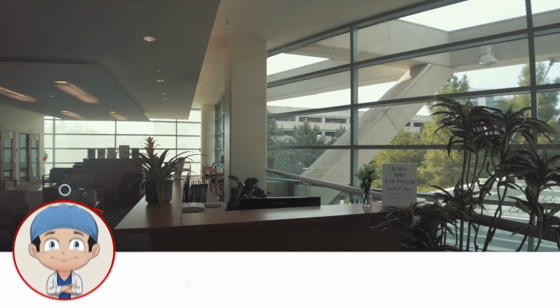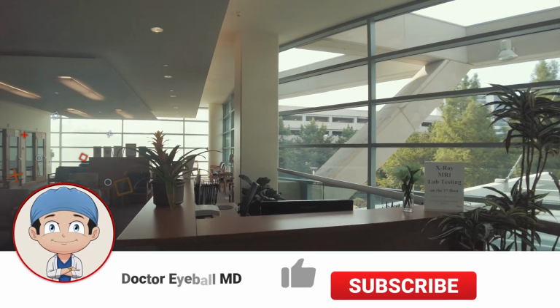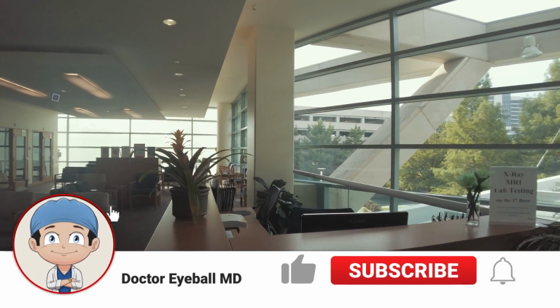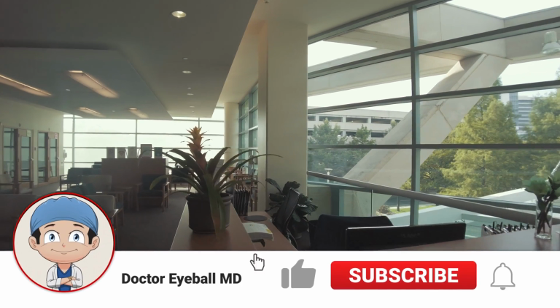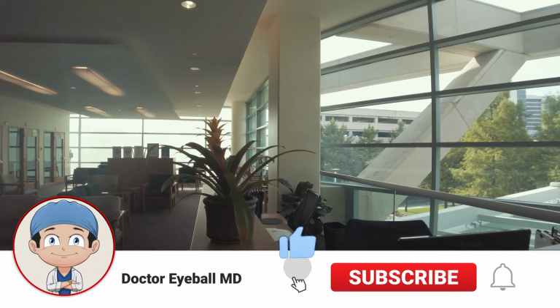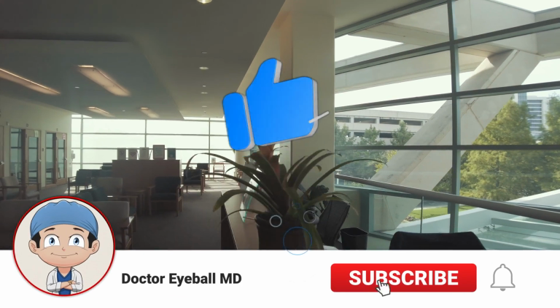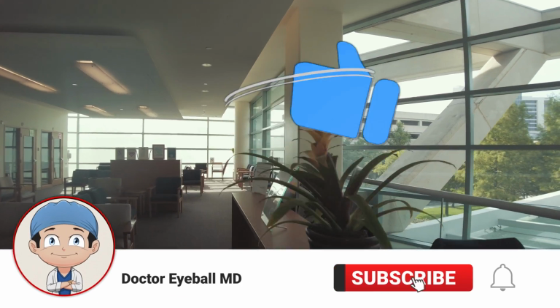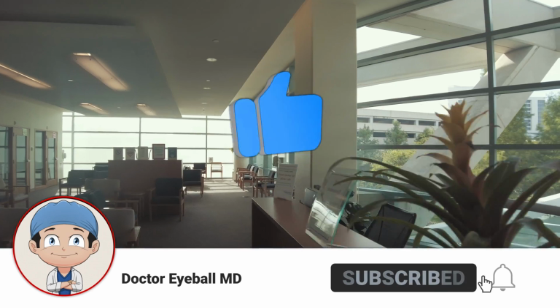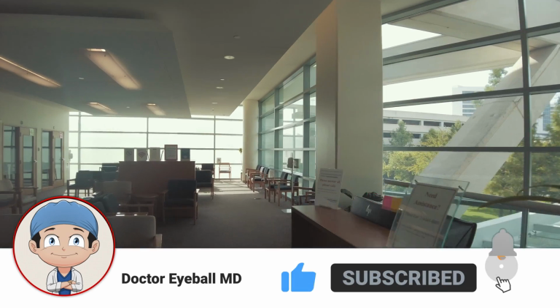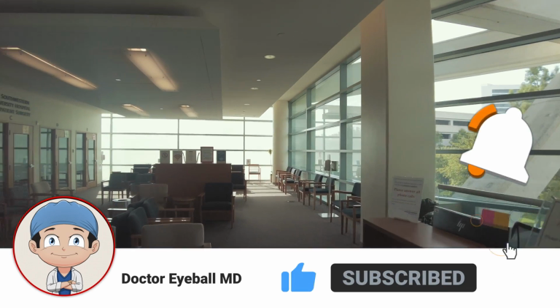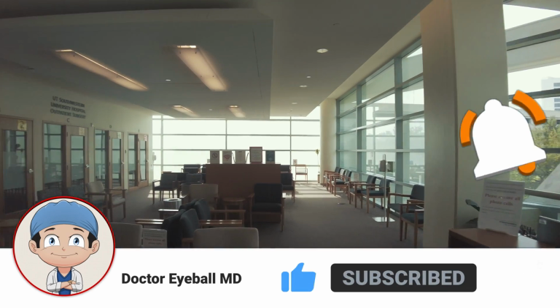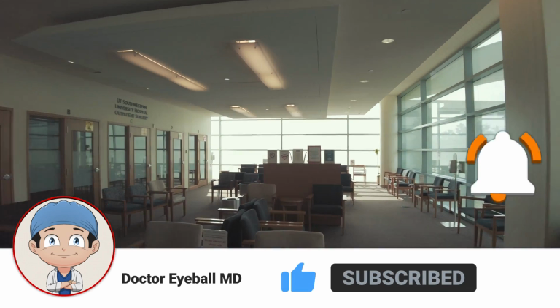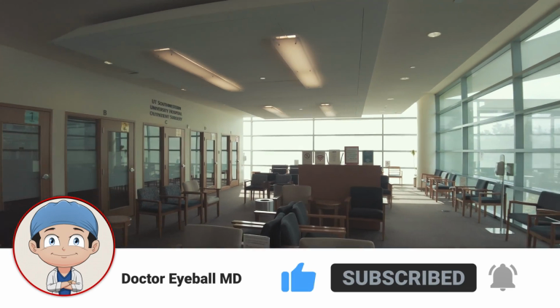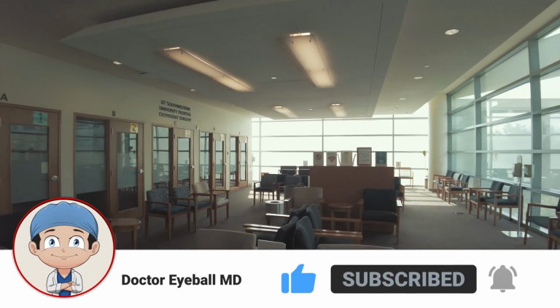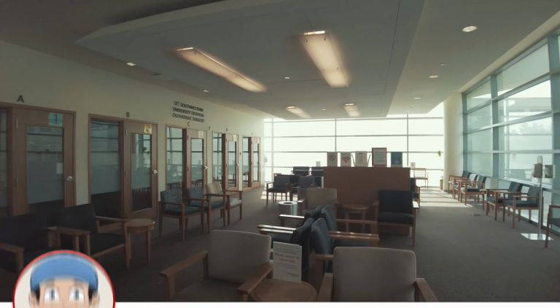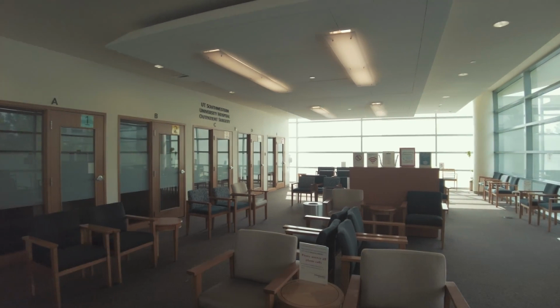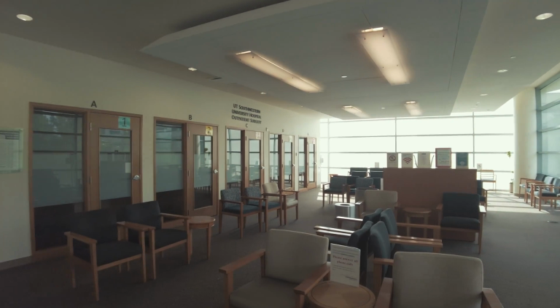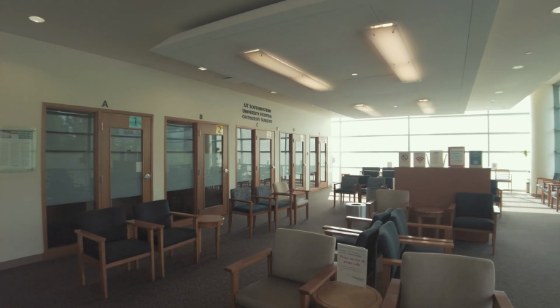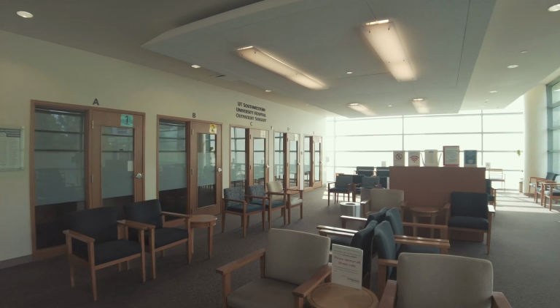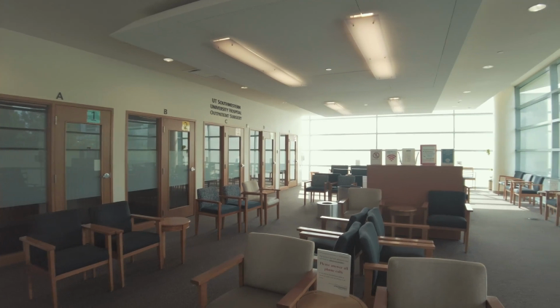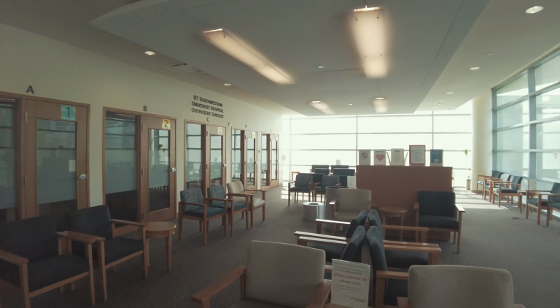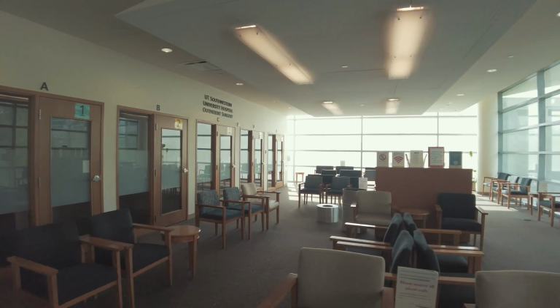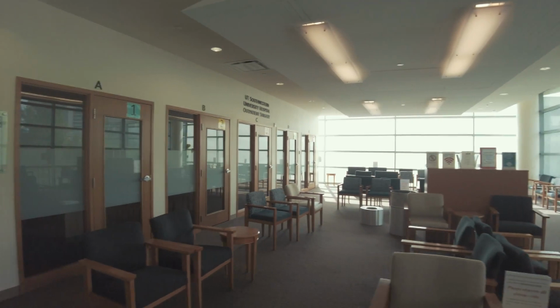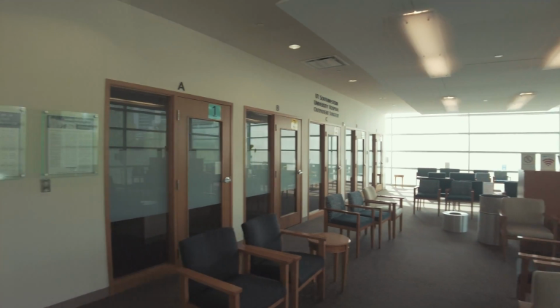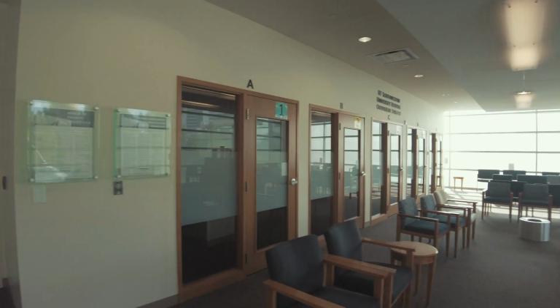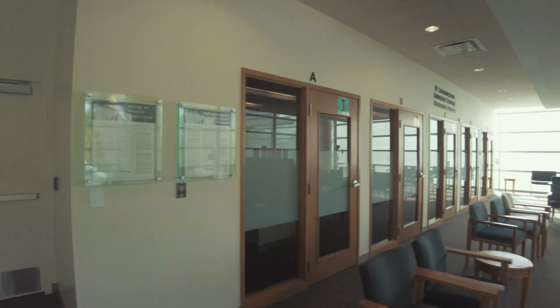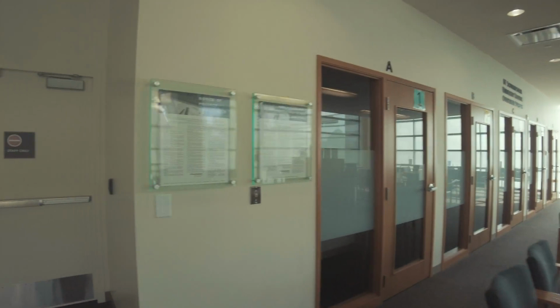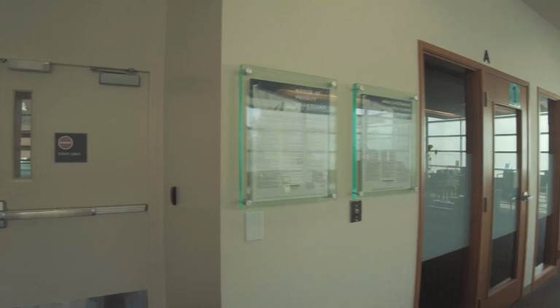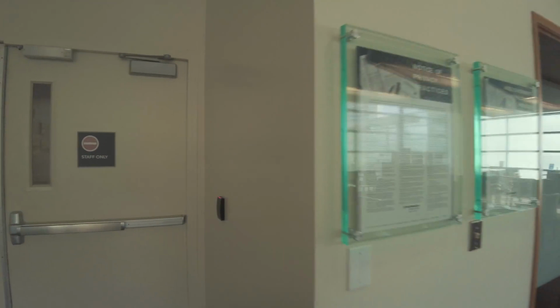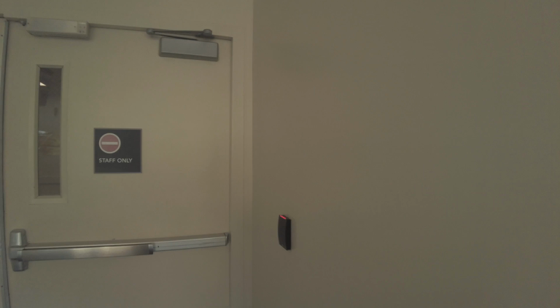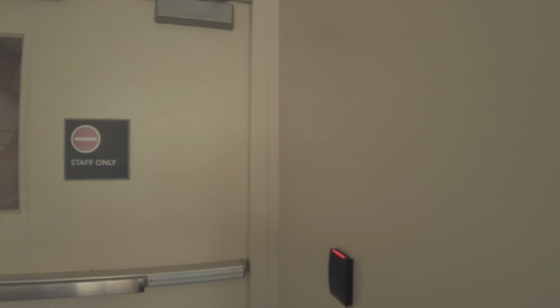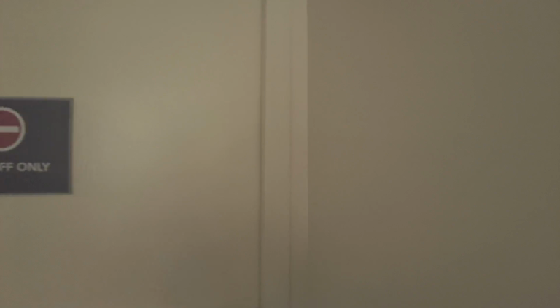This is the check-in desk. Patients will come here and their family will typically sit out in this big waiting room. They'll wait, and then we will come talk to them after their surgery. So let's go back and take a look at things.